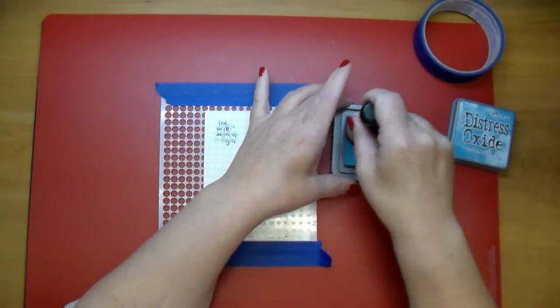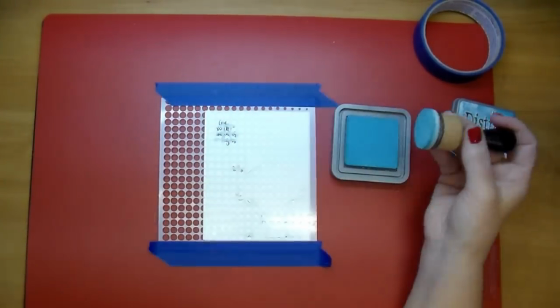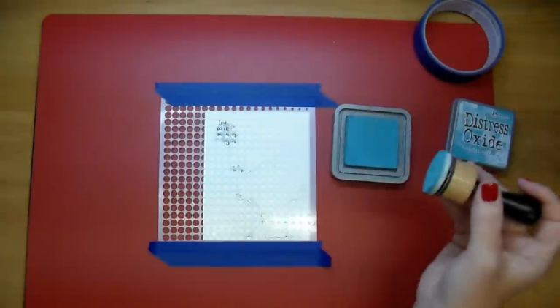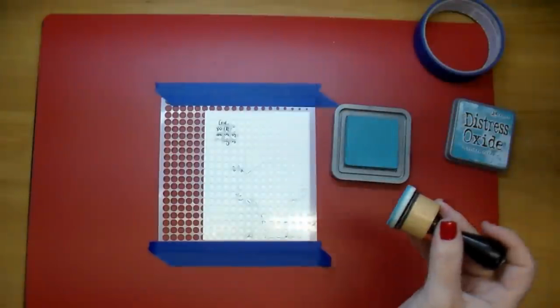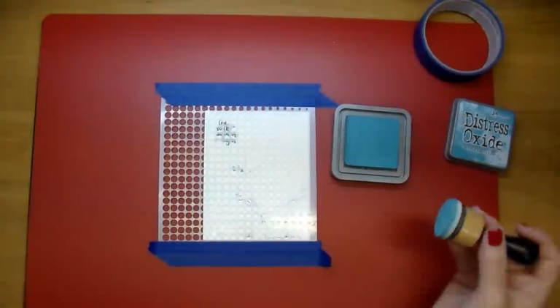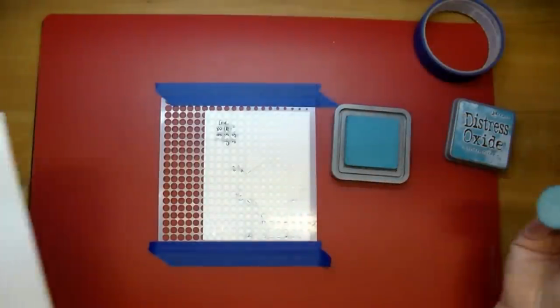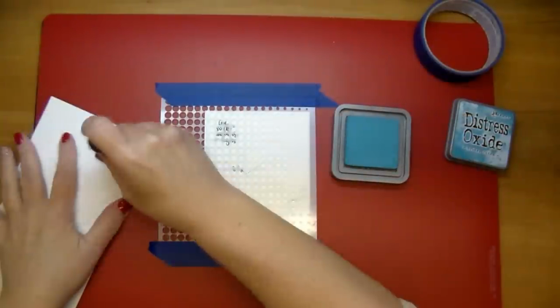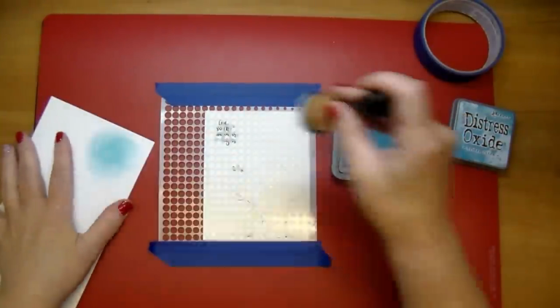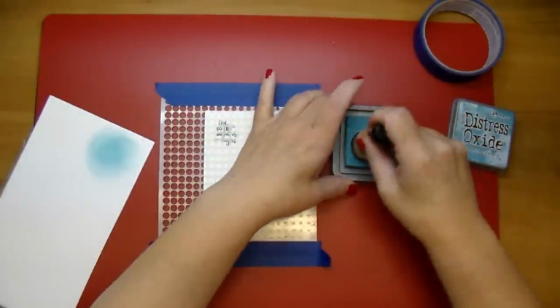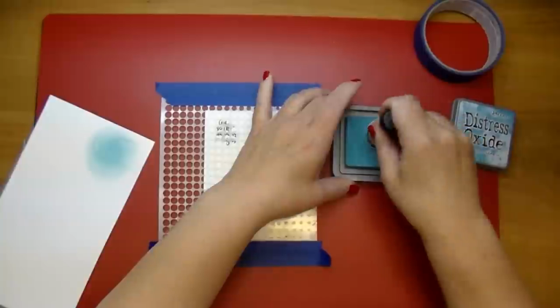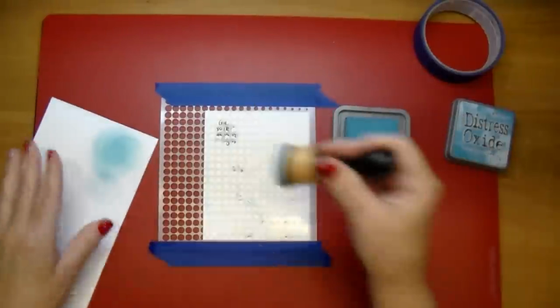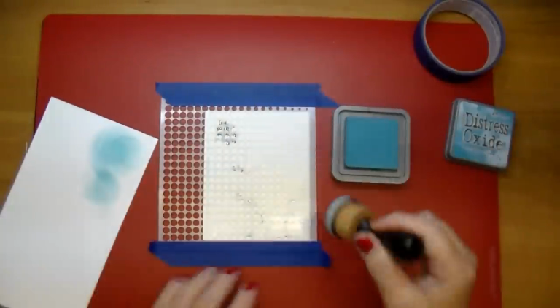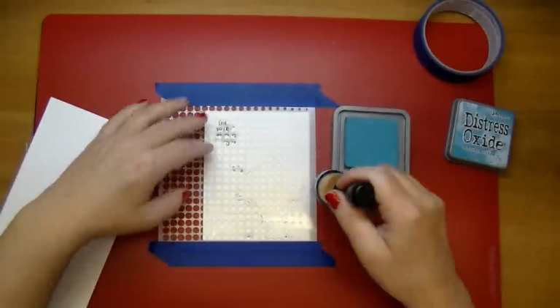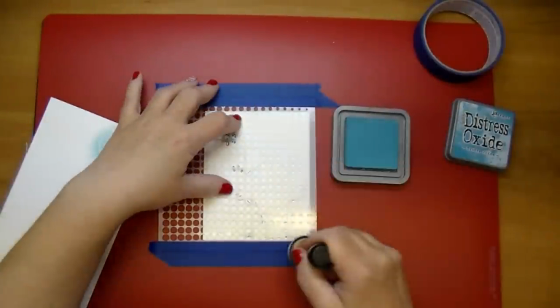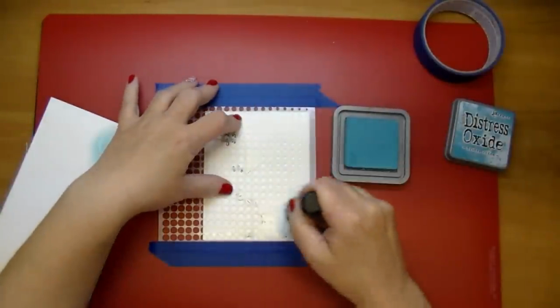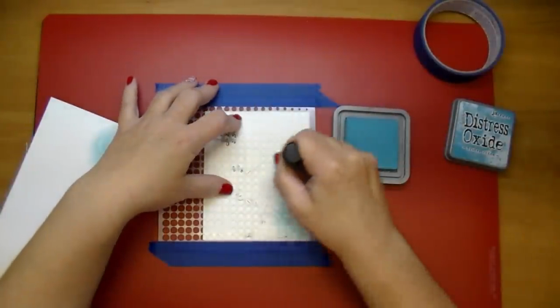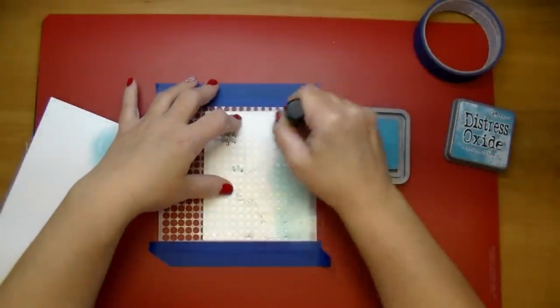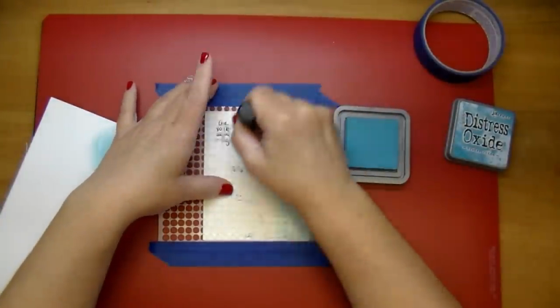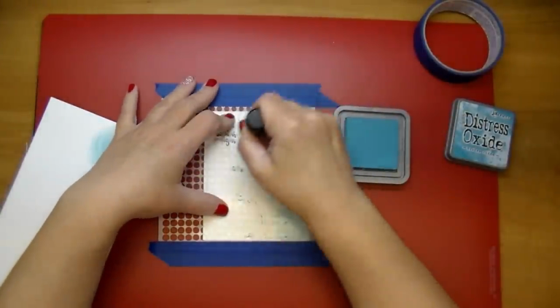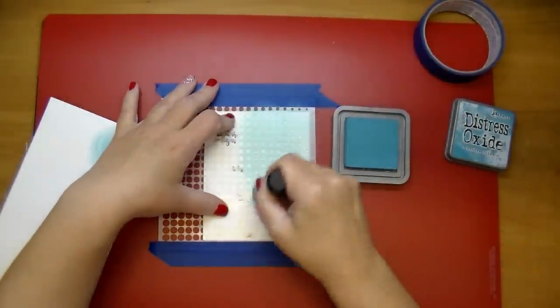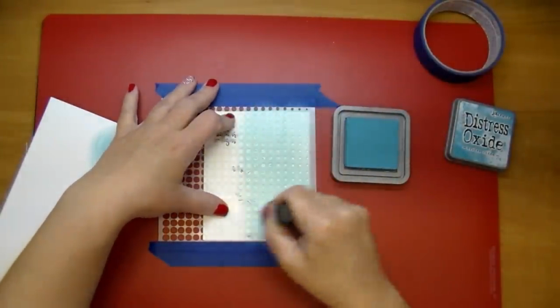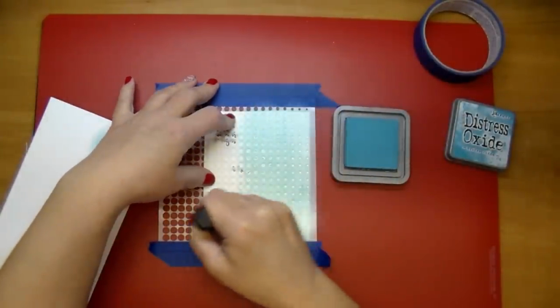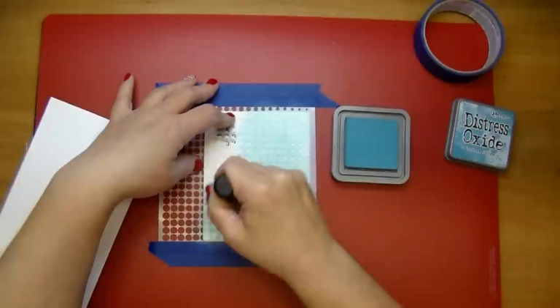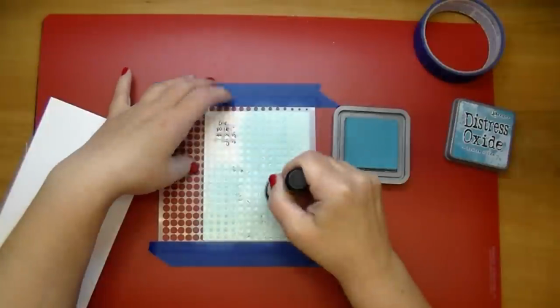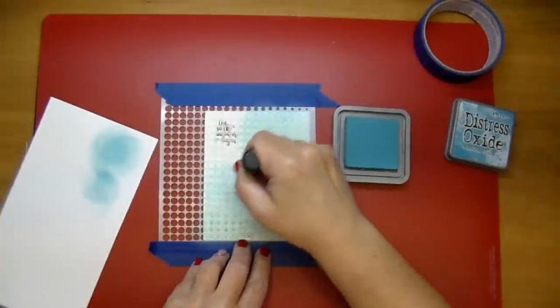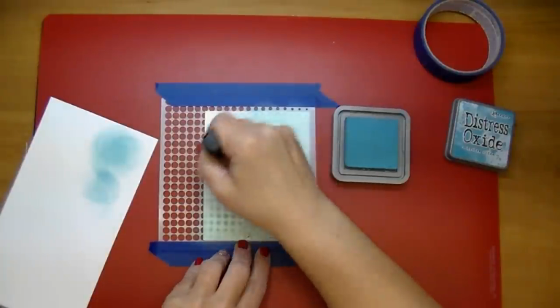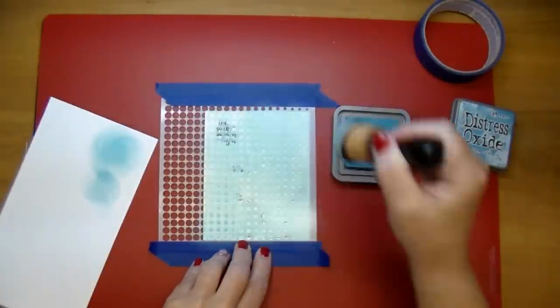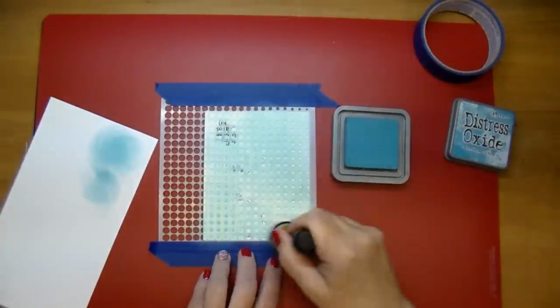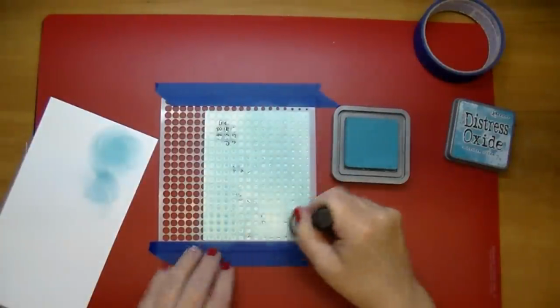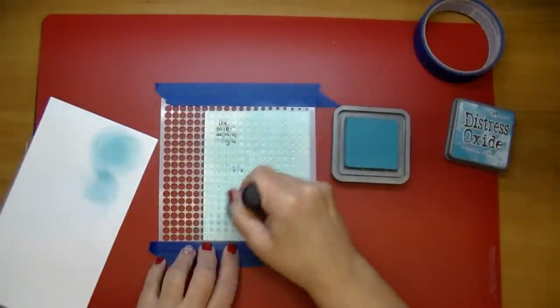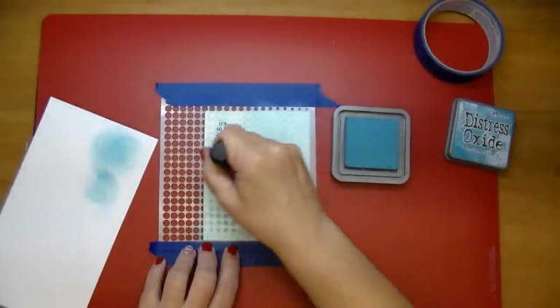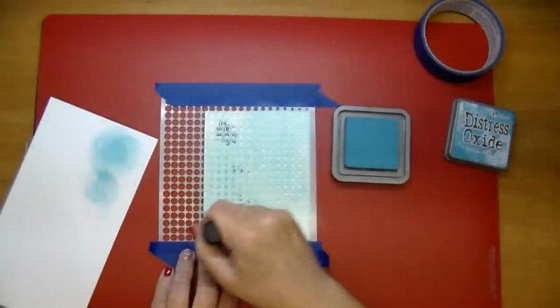Using some Broken China Distress Oxide, I'll pull out a piece of scrap paper and wipe some of that excess ink off before I take it to my card piece. I'm going to add the darkest to the bottom right and kind of let it fade off towards the top left.